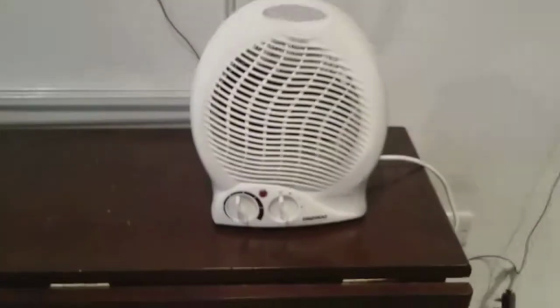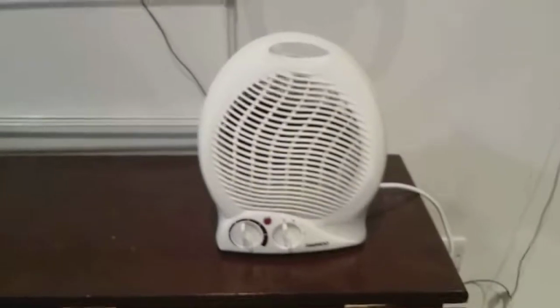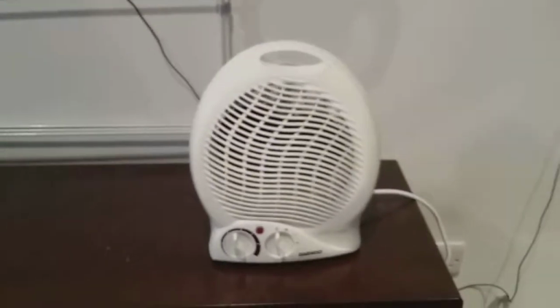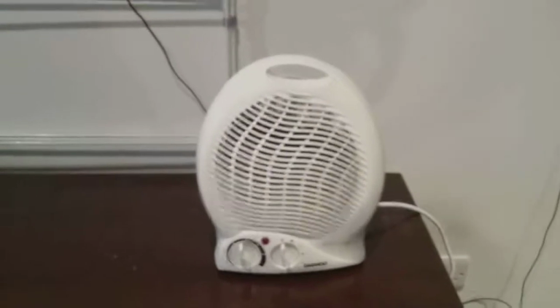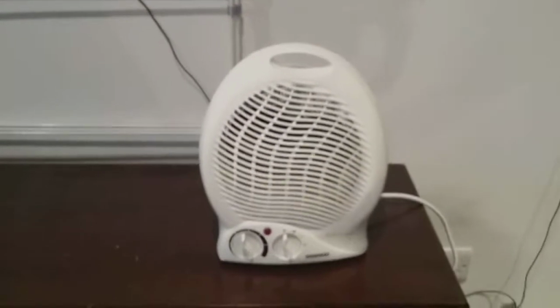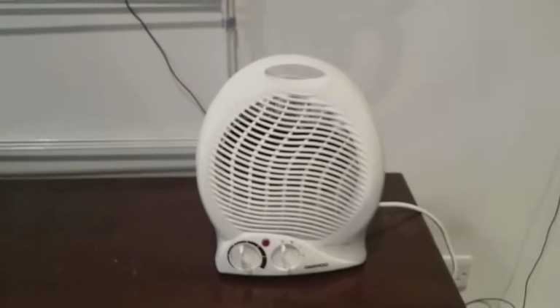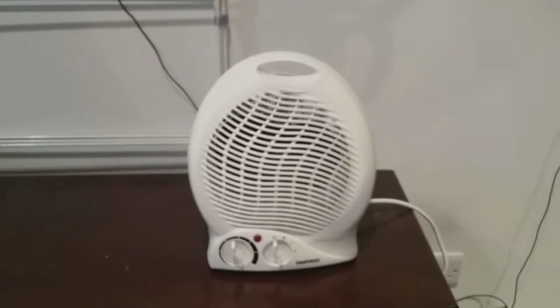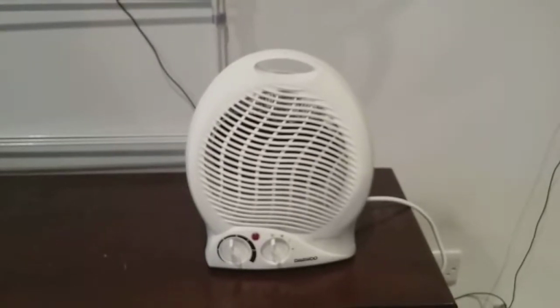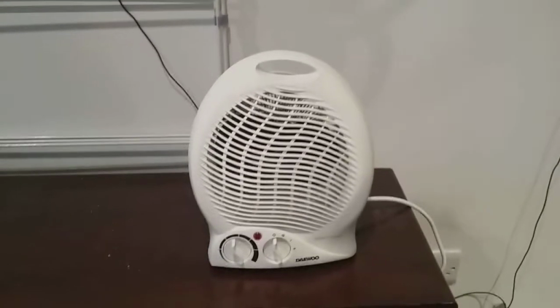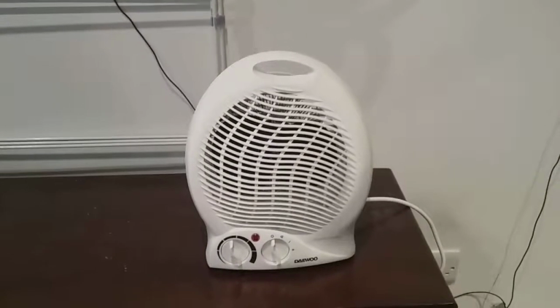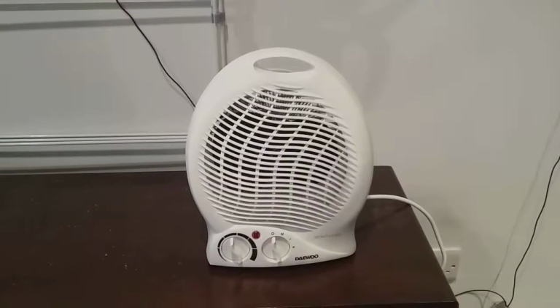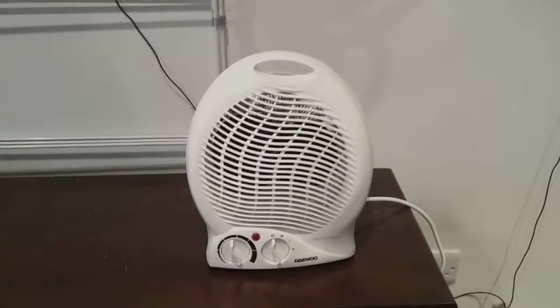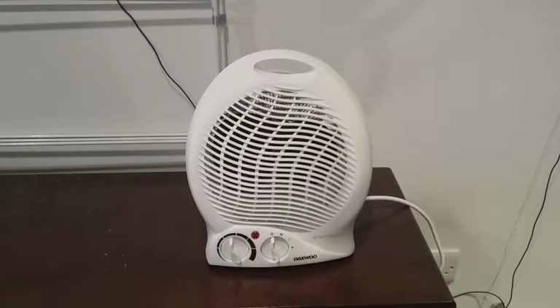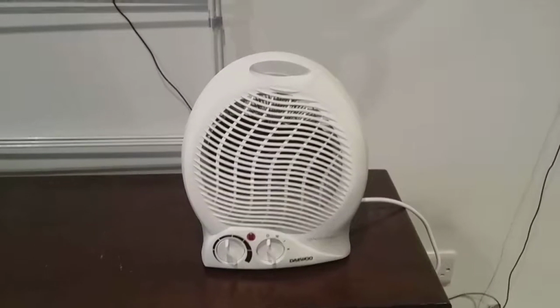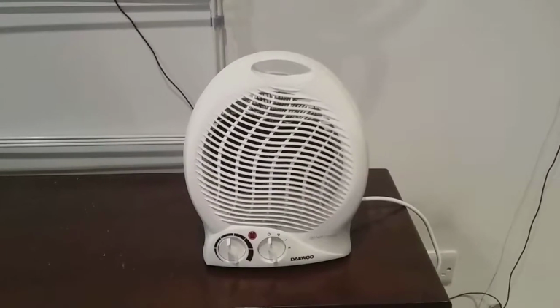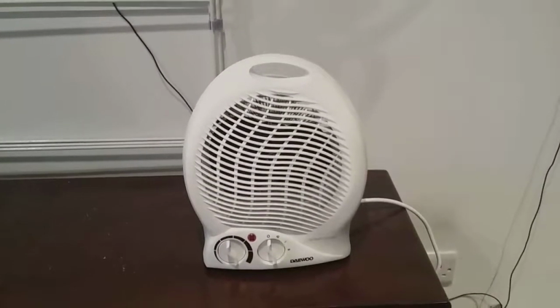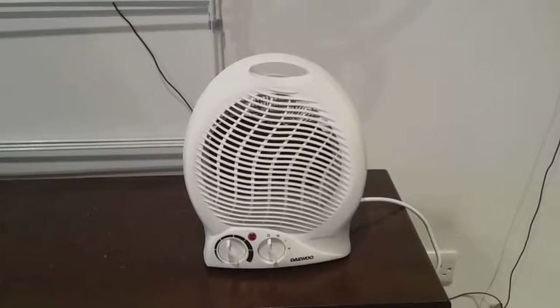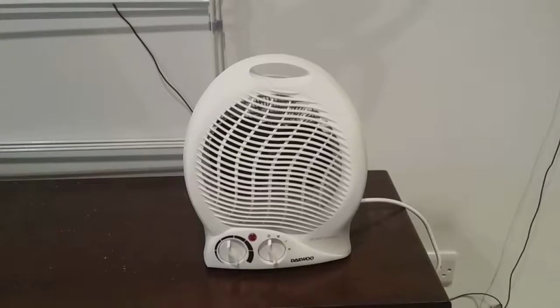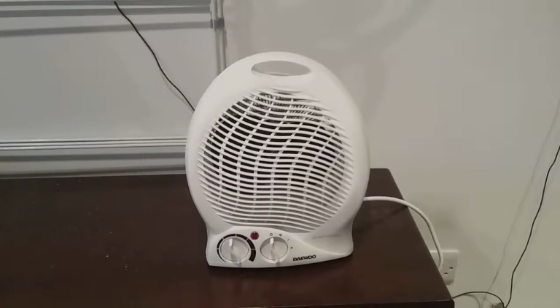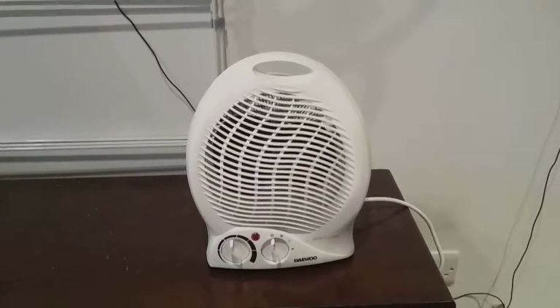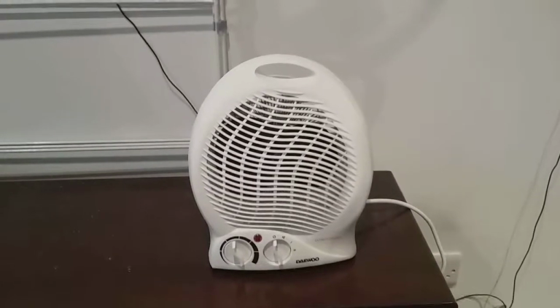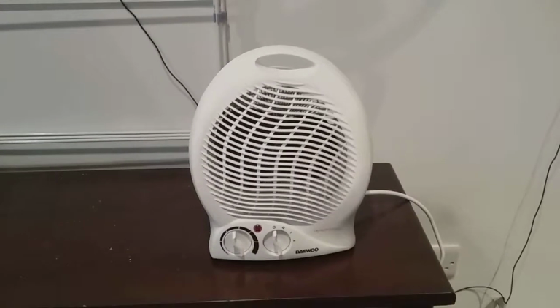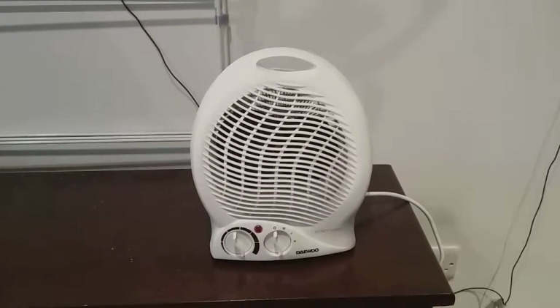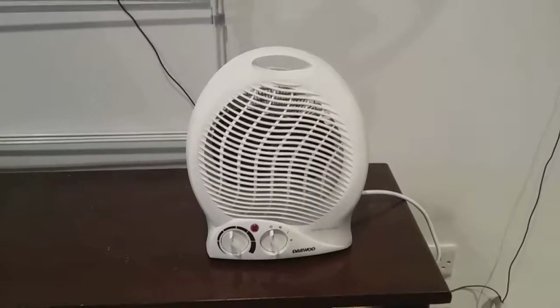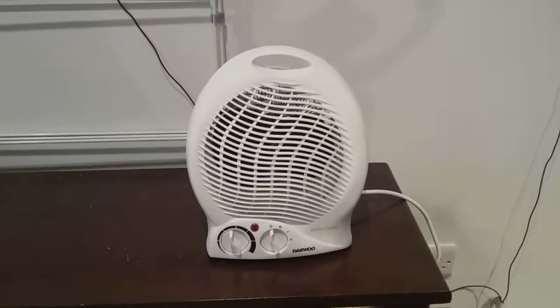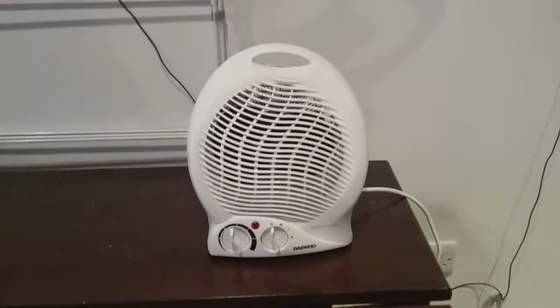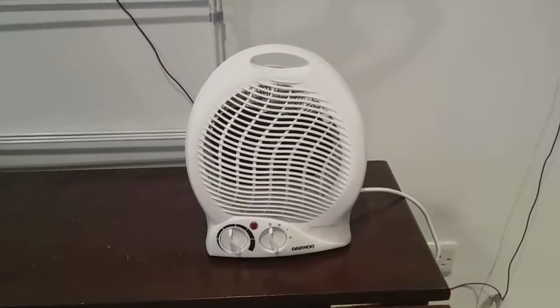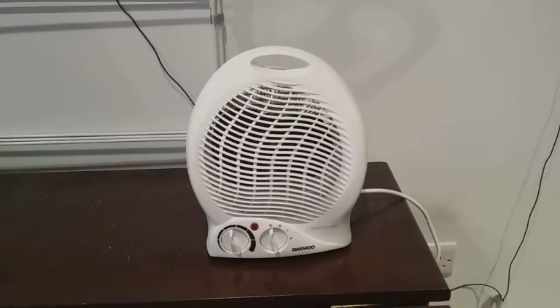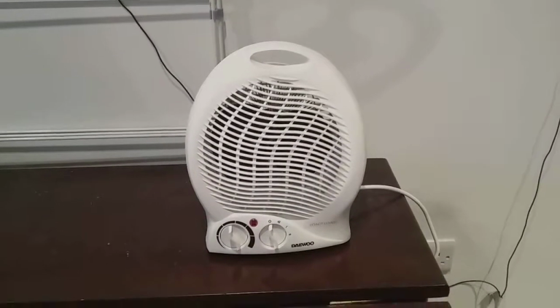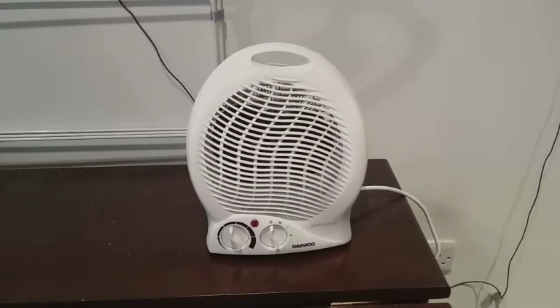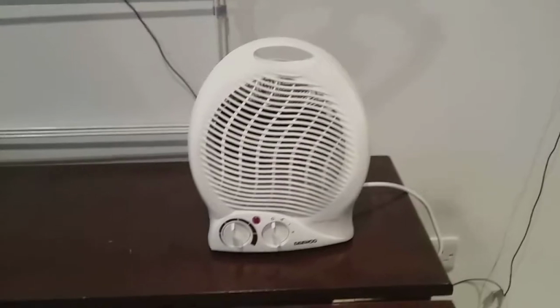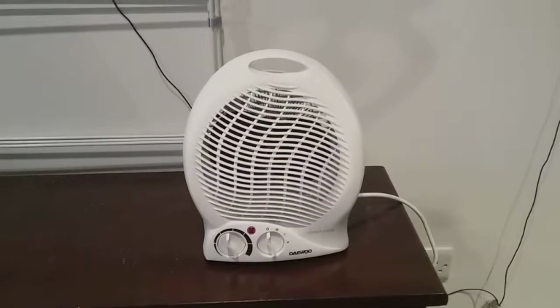I'm going to turn it off at the socket. So anyway guys, this is the video of the Daewoo fan heater. I hope you all enjoyed this video — please comment, rate, and subscribe. Thank you for watching everybody.